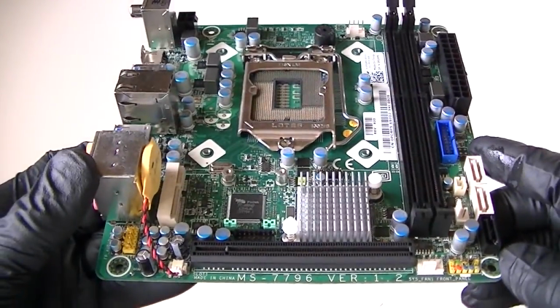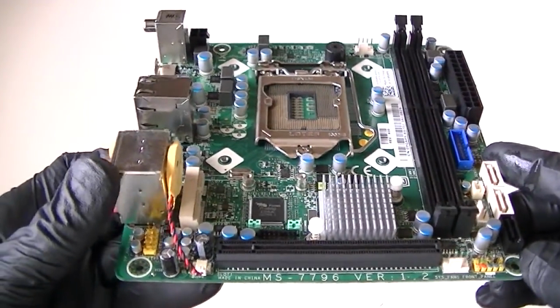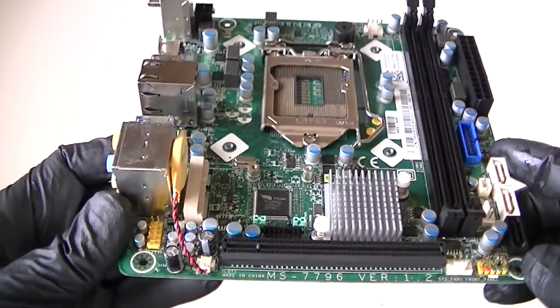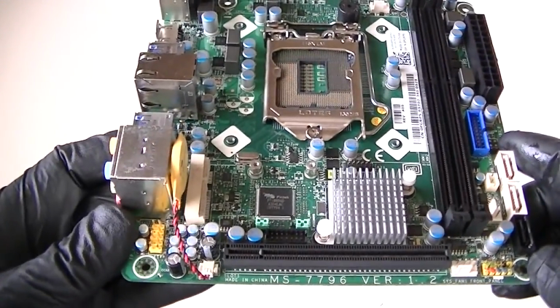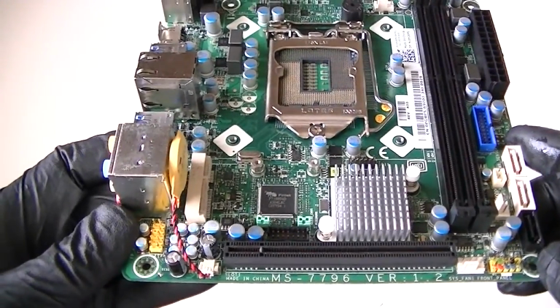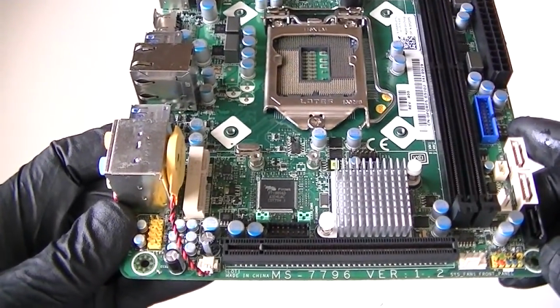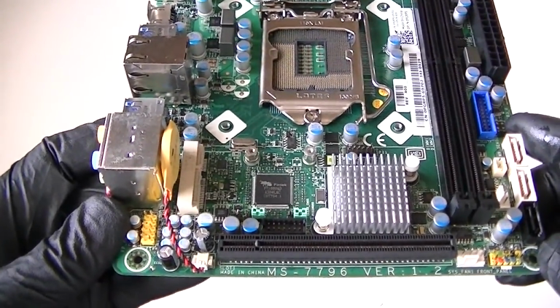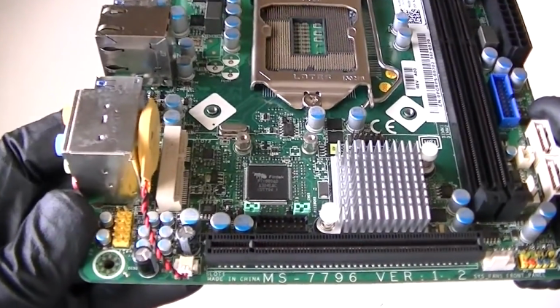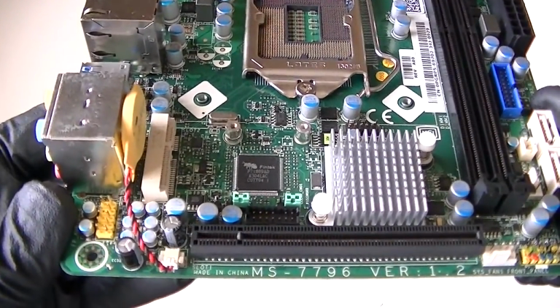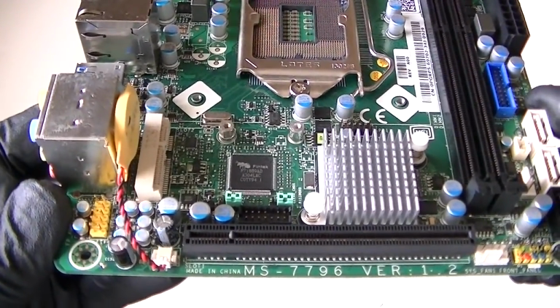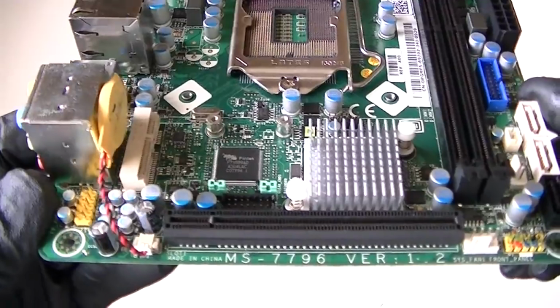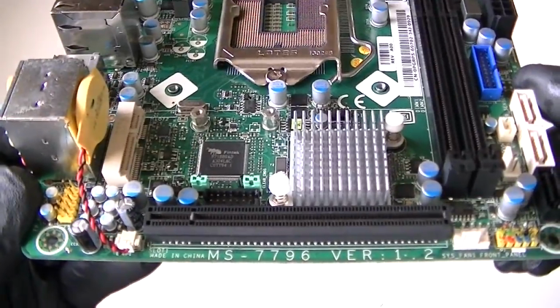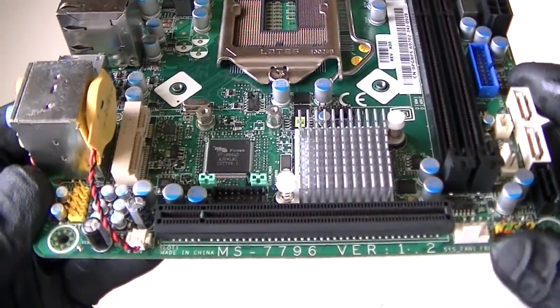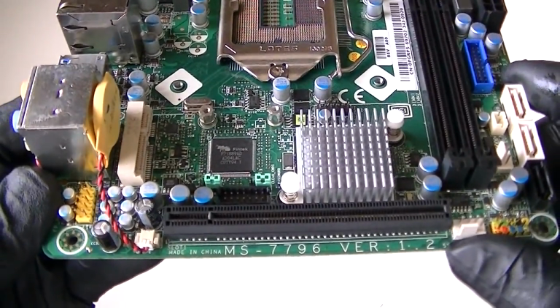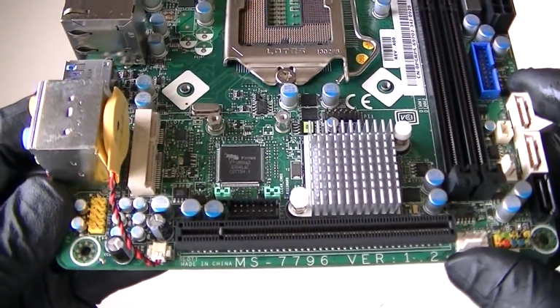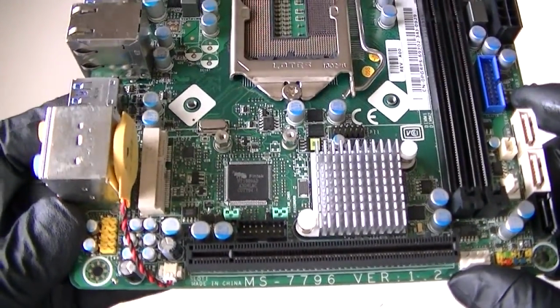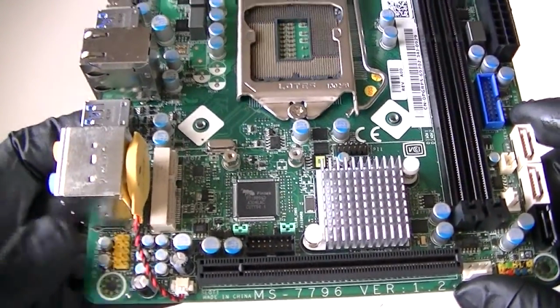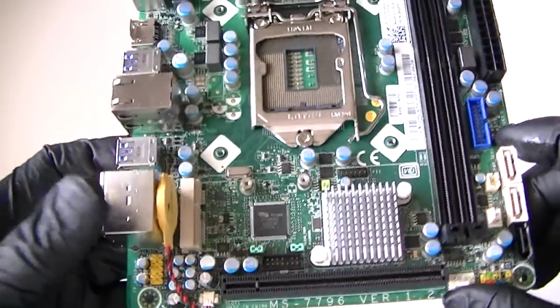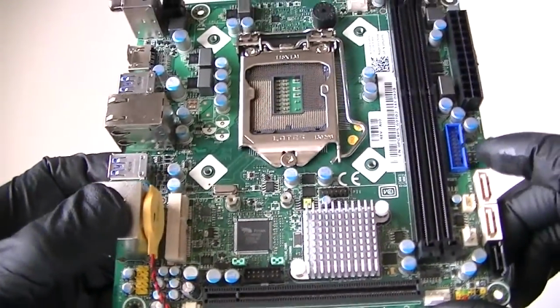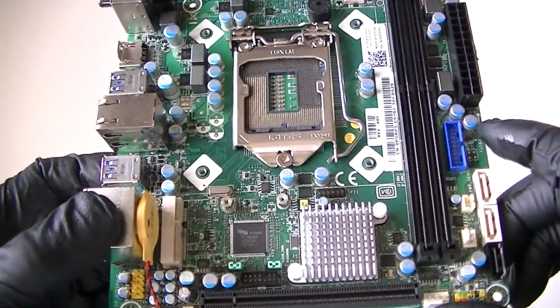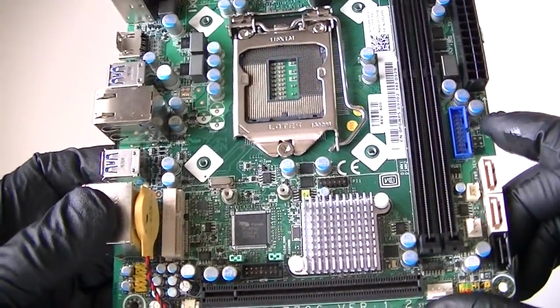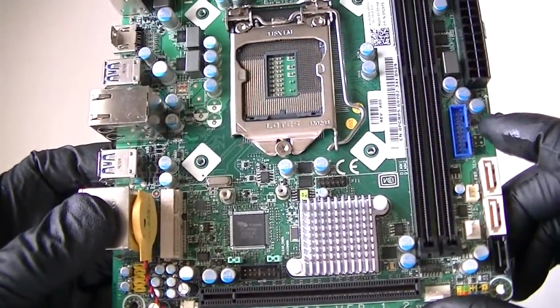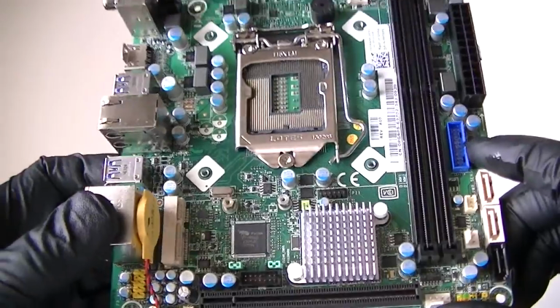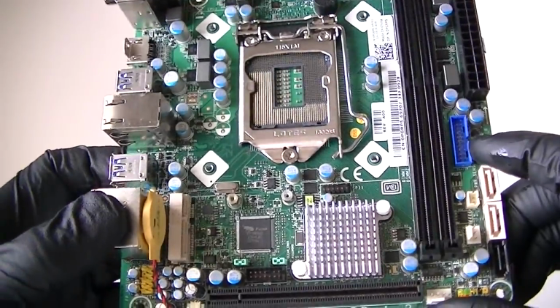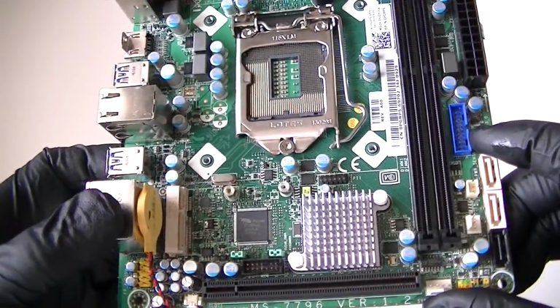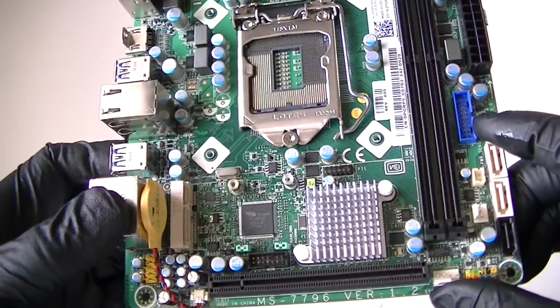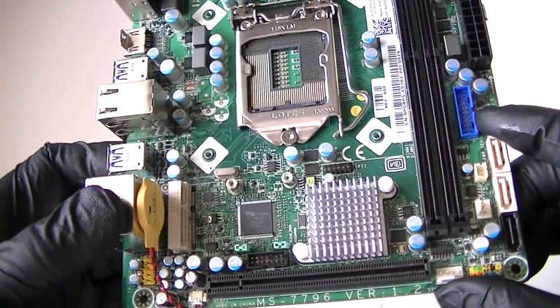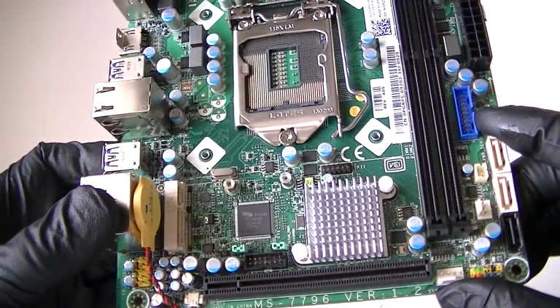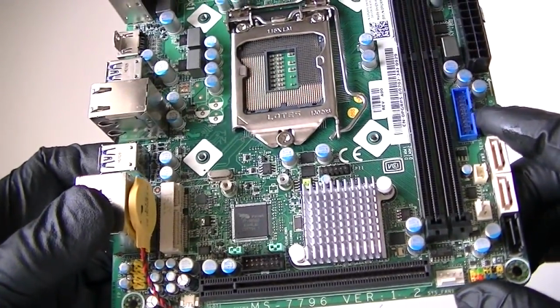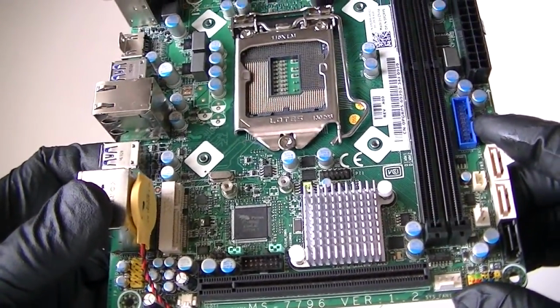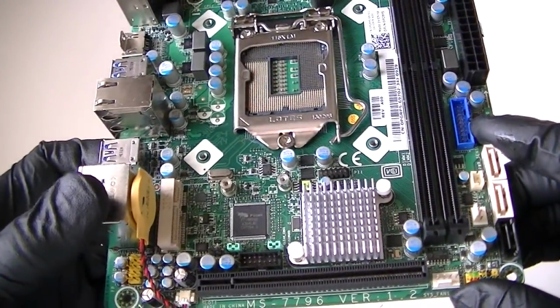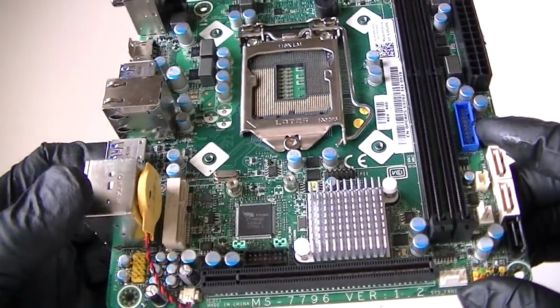This is MXKDI, I have another motherboard model — MS7796 version 1.2. This is a Mini ITX motherboard, Socket 1150. It was removed from an Alienware X51R2.